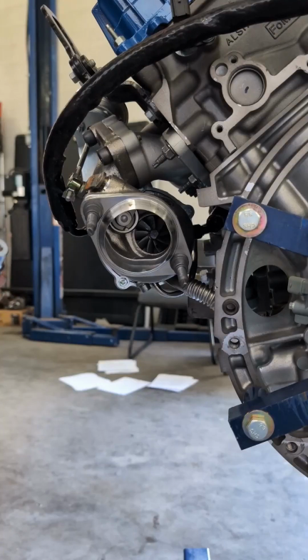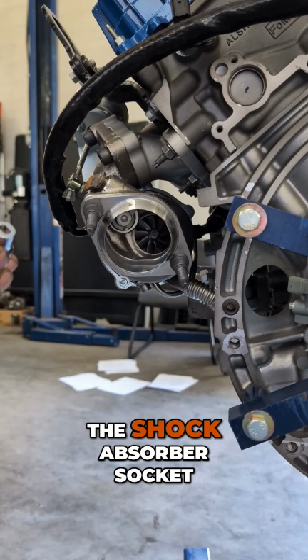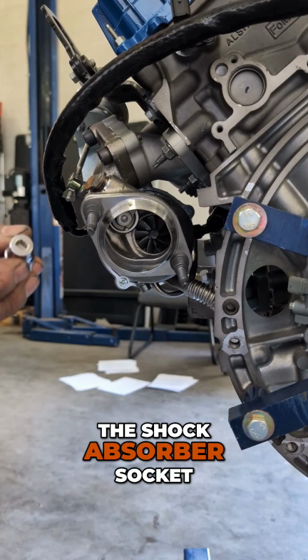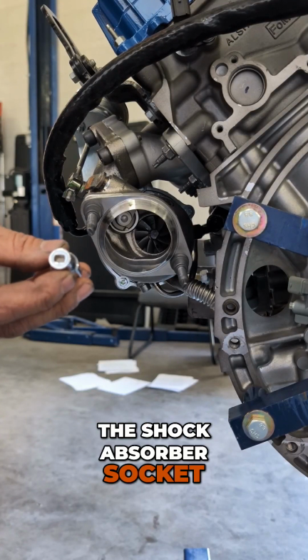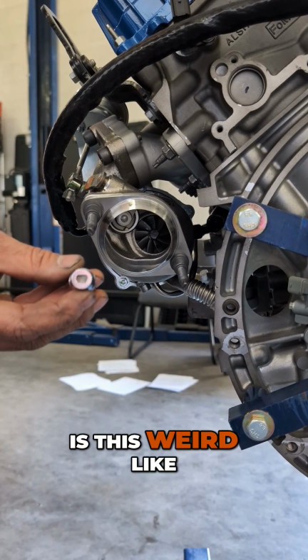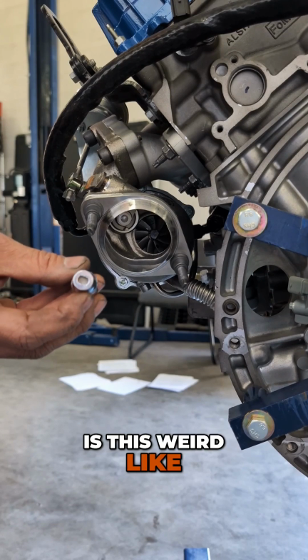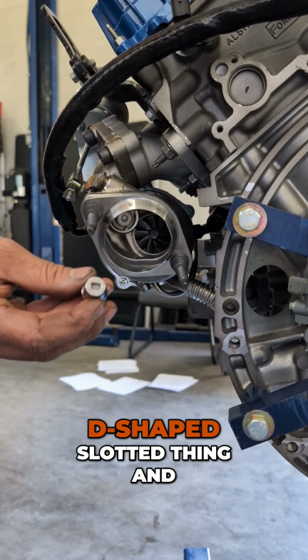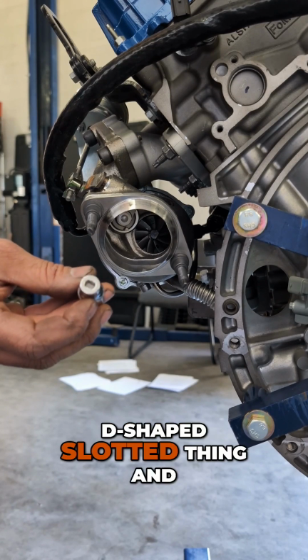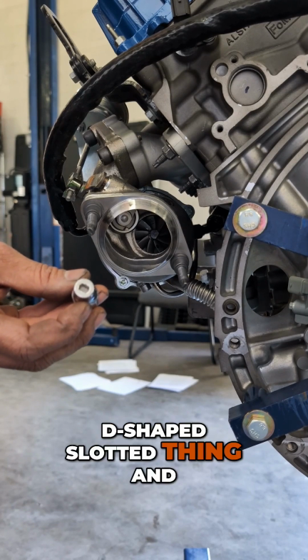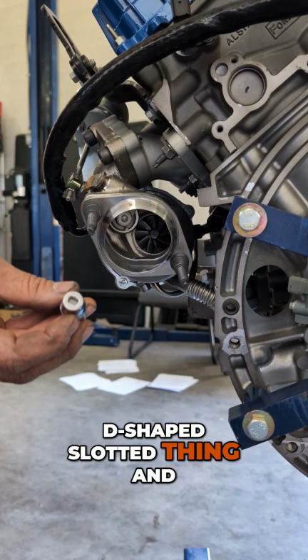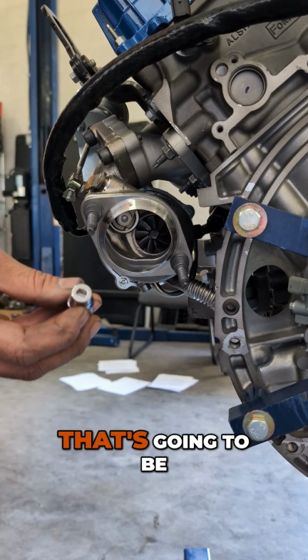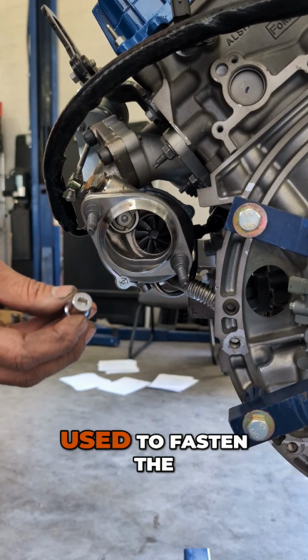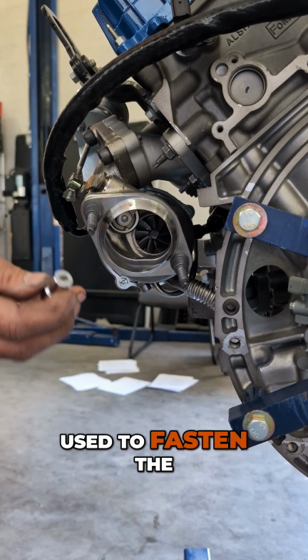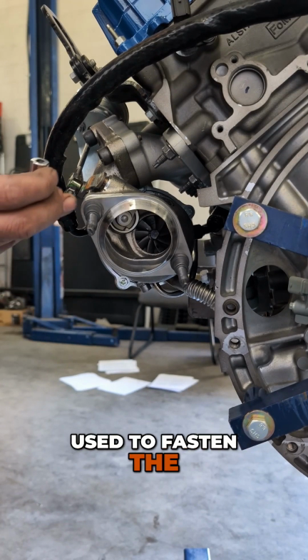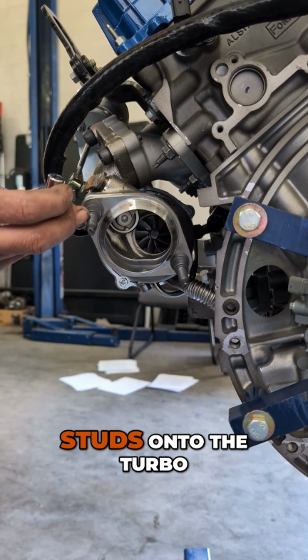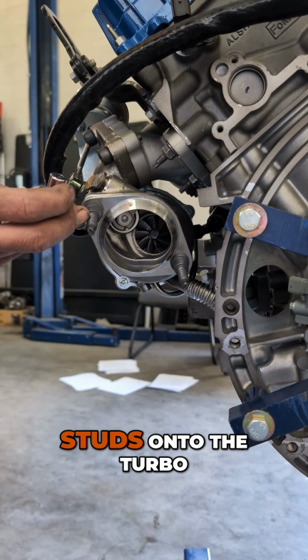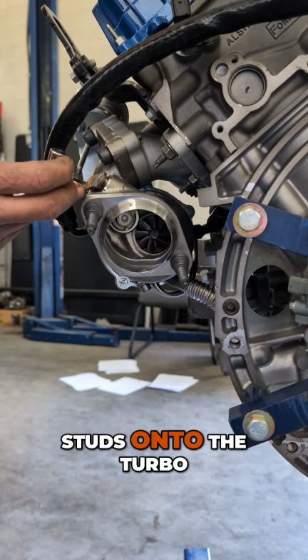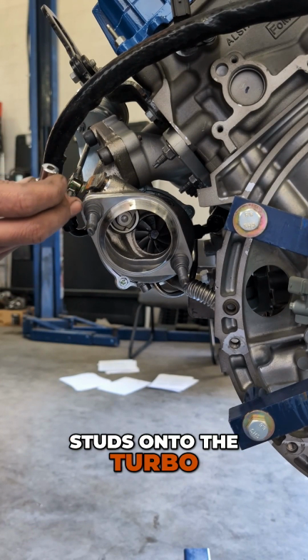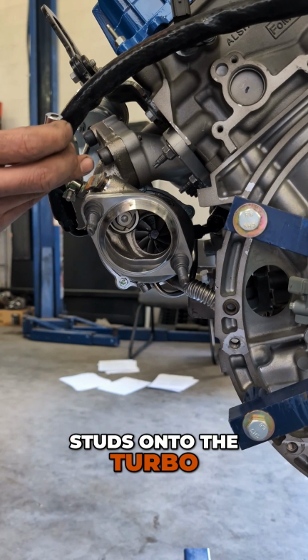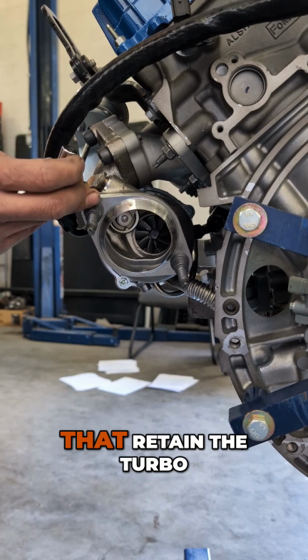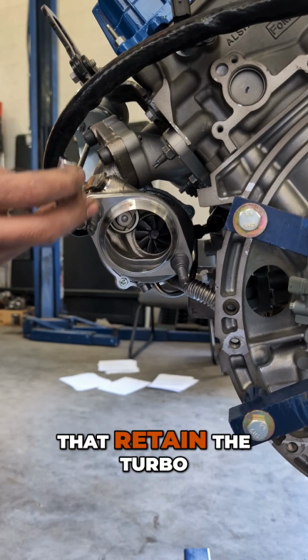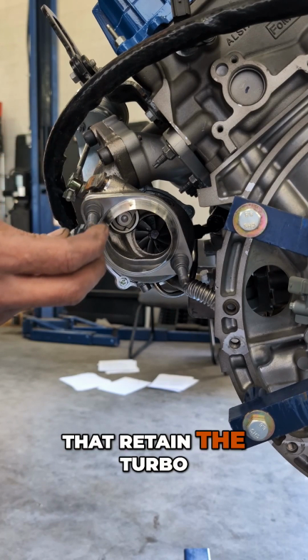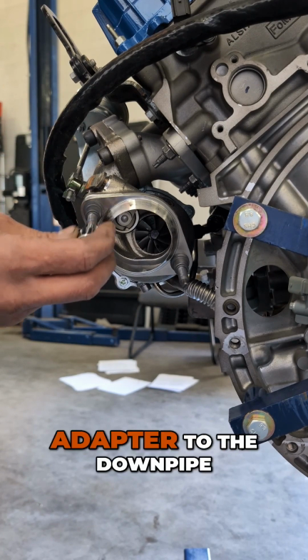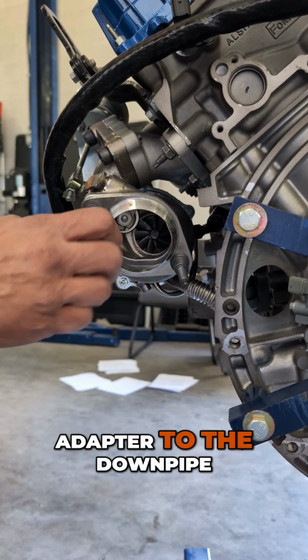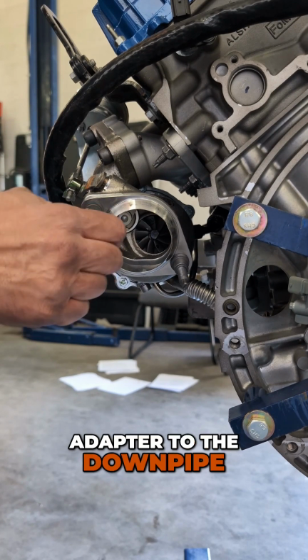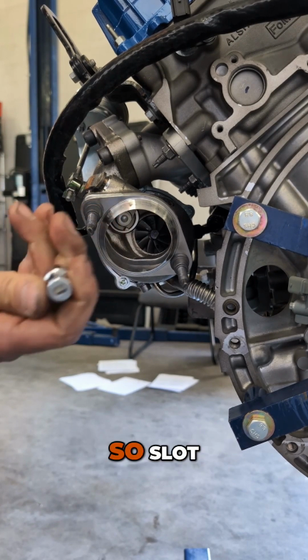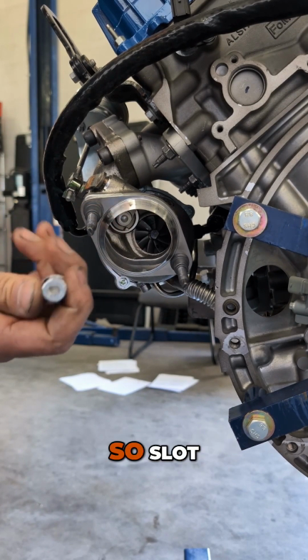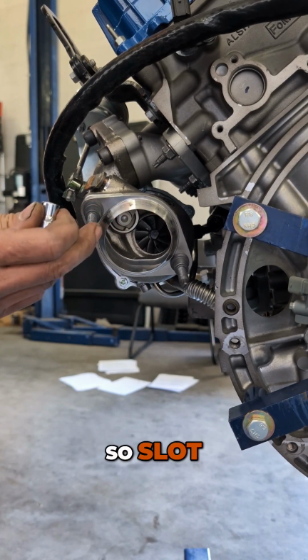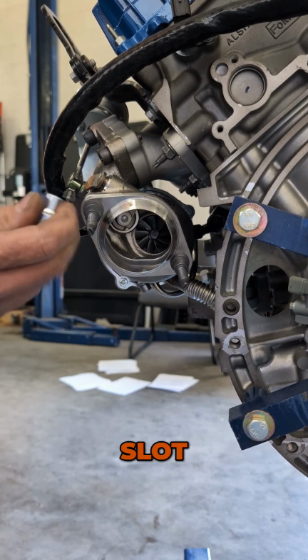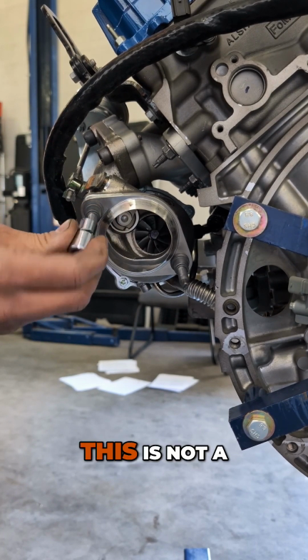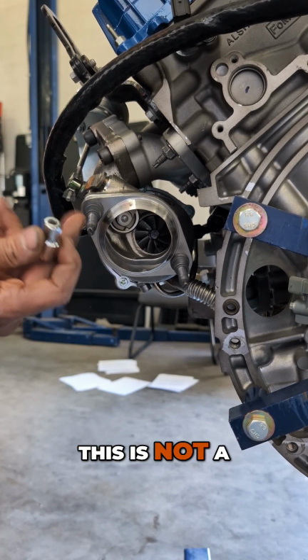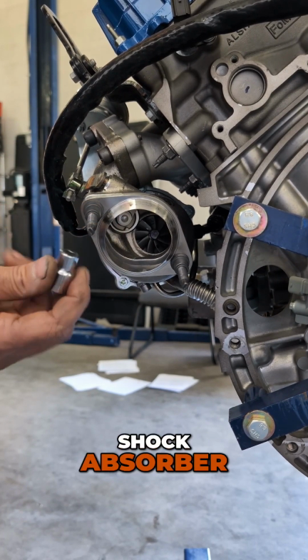The shock absorber socket is this weird D-shaped slotted thing, and it's going to be used to fasten the studs onto the turbo that retain the turbo adapter to the downpipe — slot-drive. Just to be clear, this is not a shock absorber.